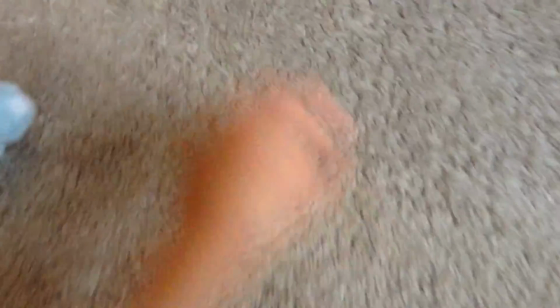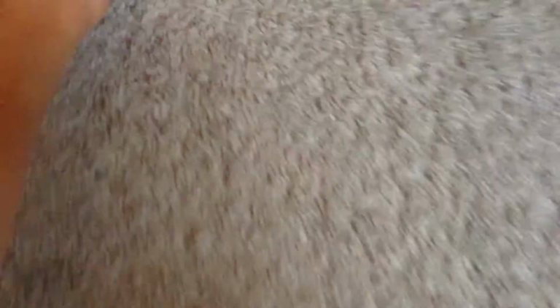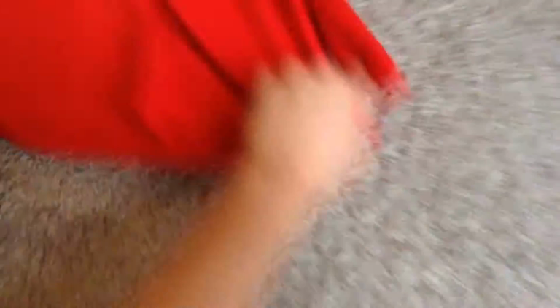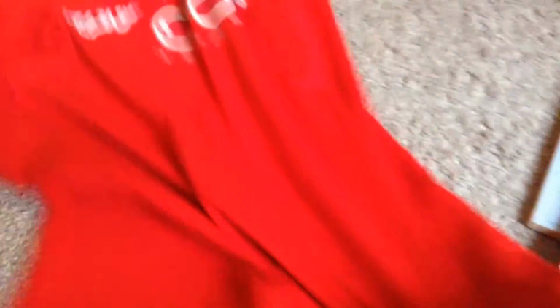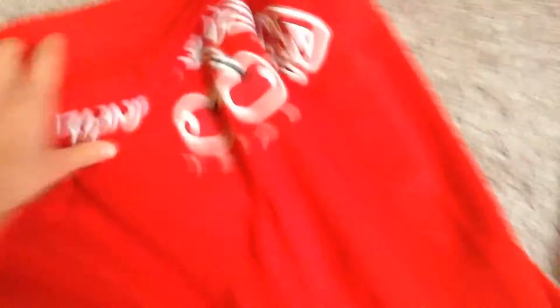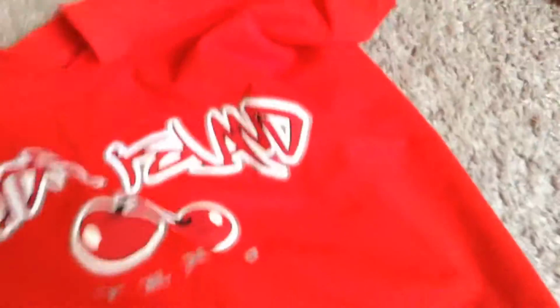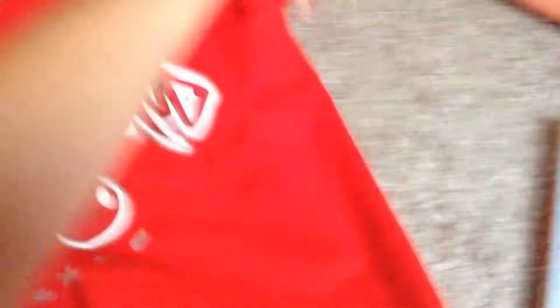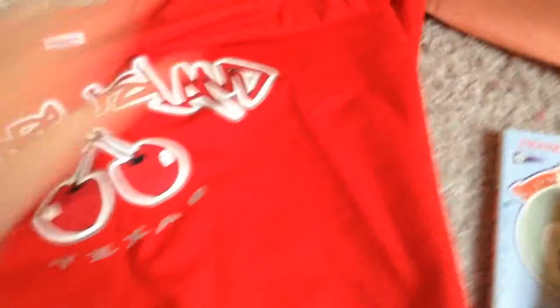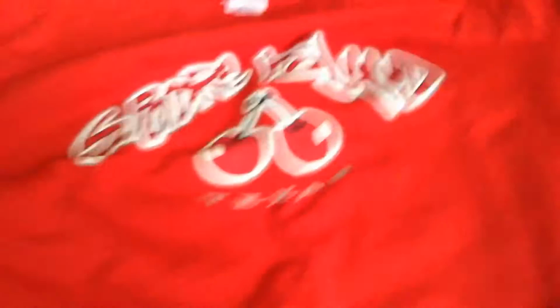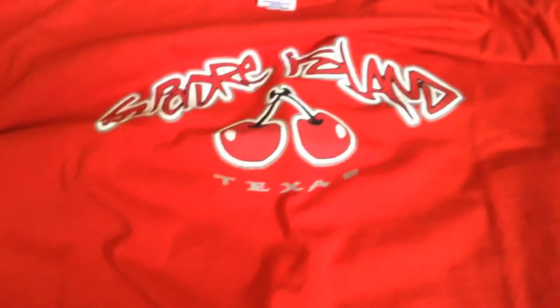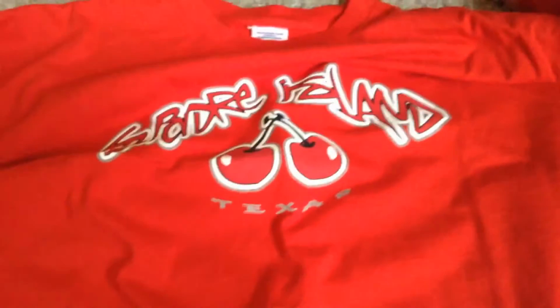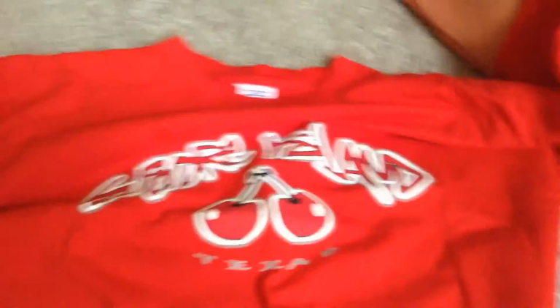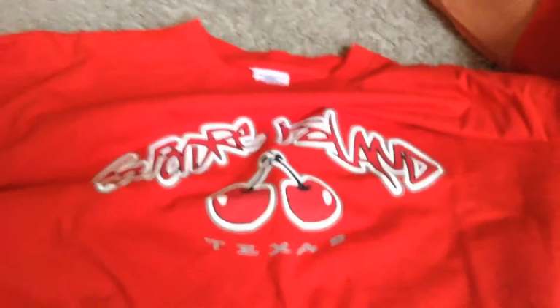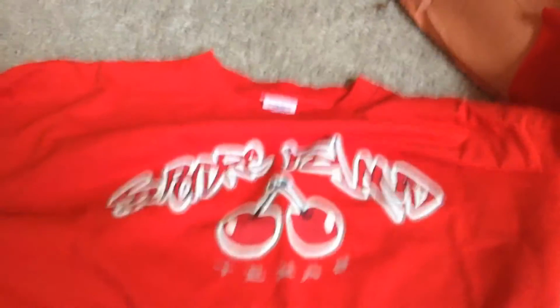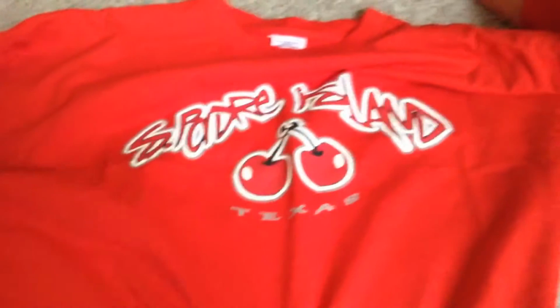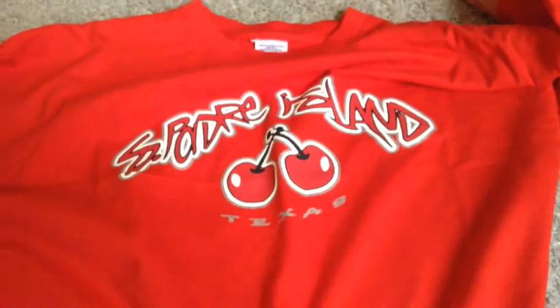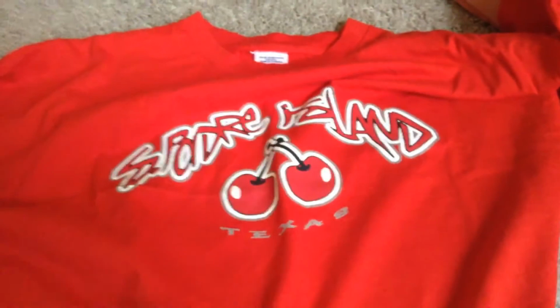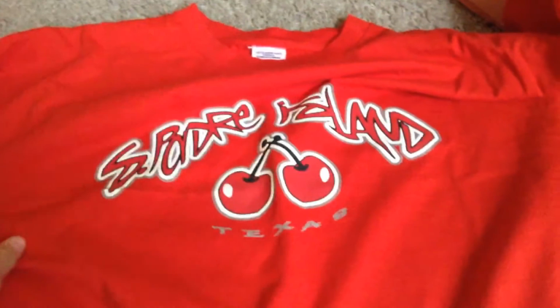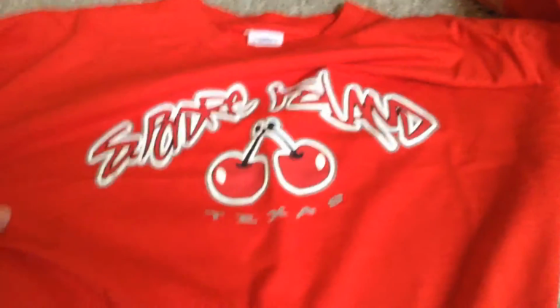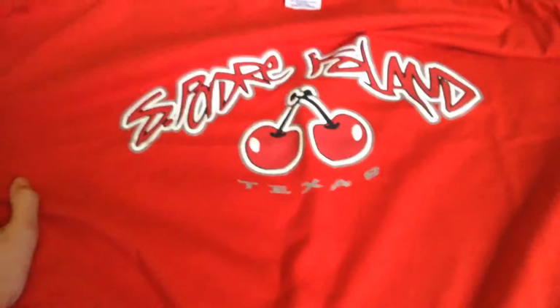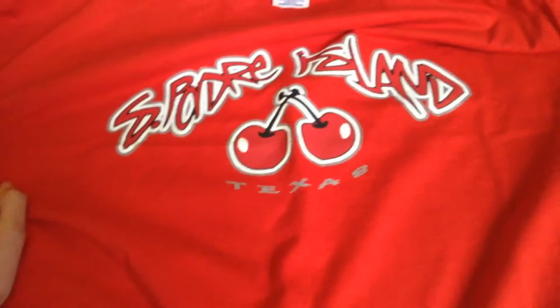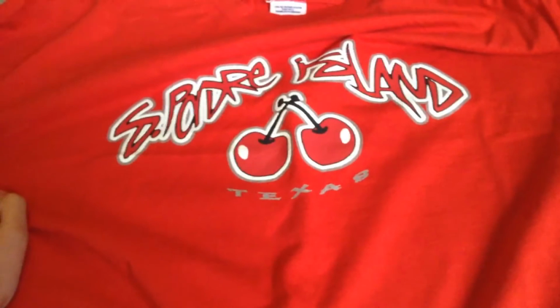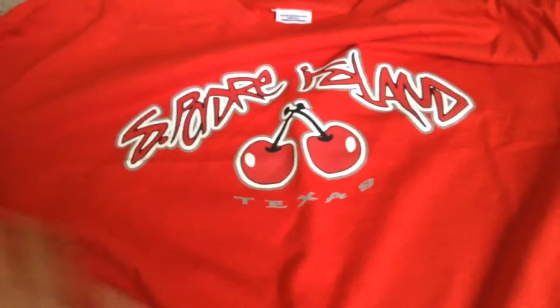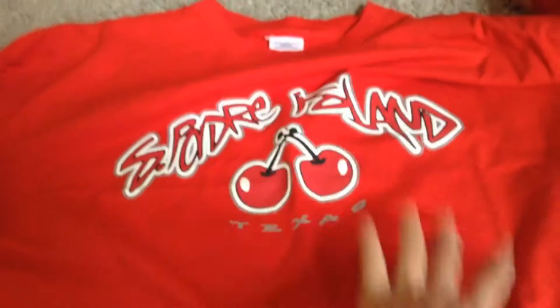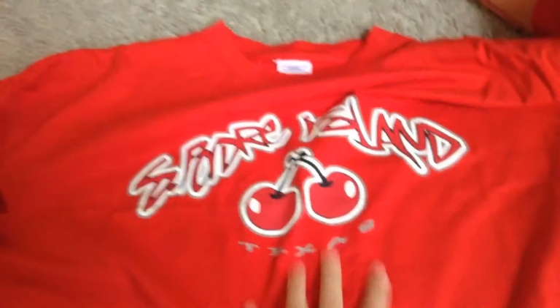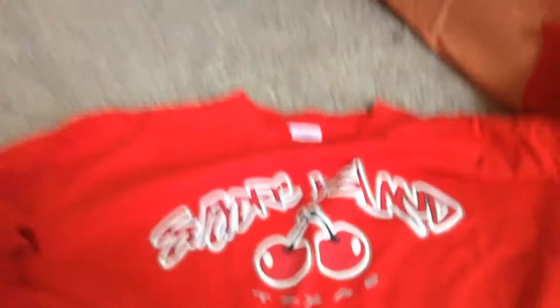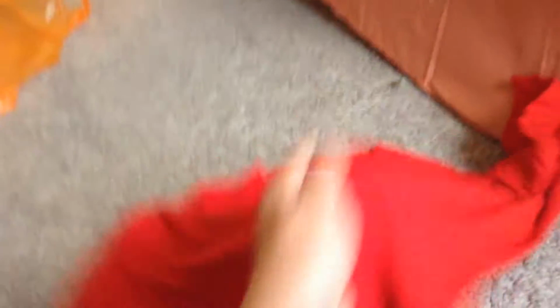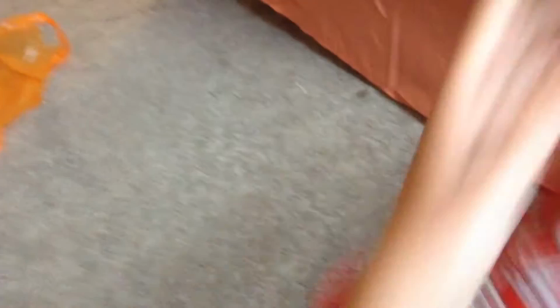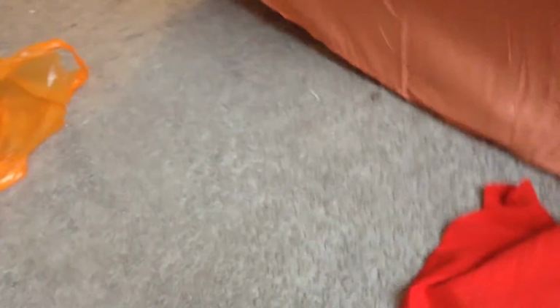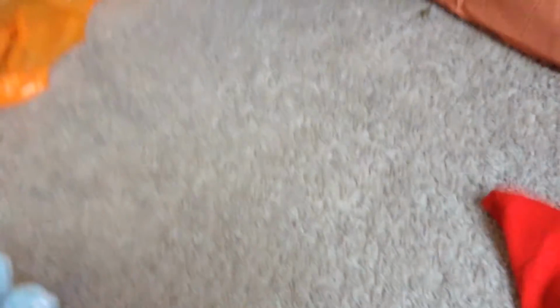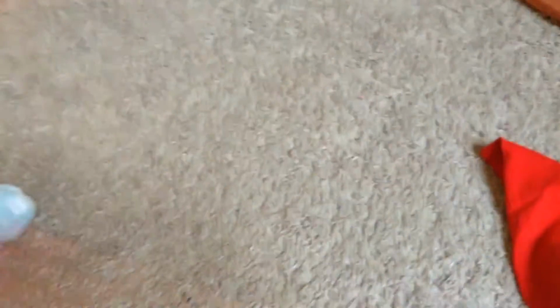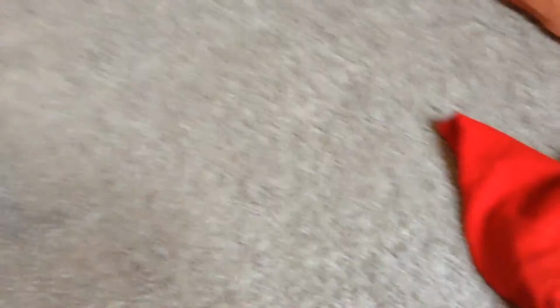Then the t-shirt I got — I got this South Padre Island t-shirt. I'm really excited because I'm moving to Texas this summer. Moving in June, so it's going to be really good.